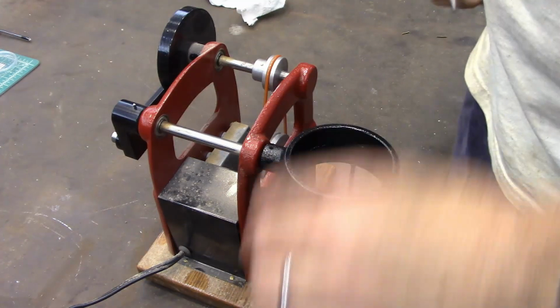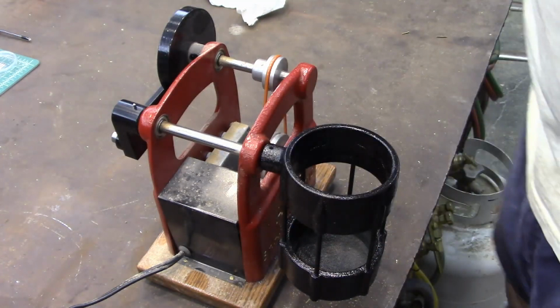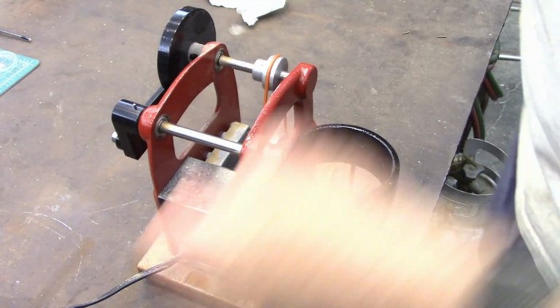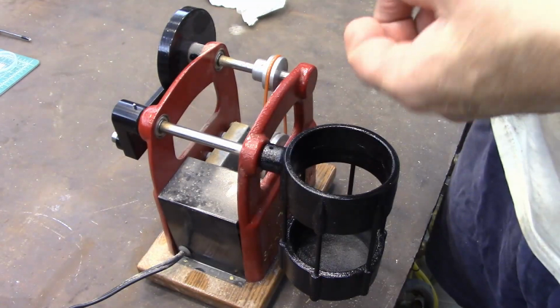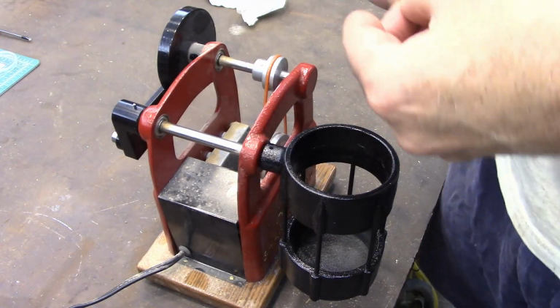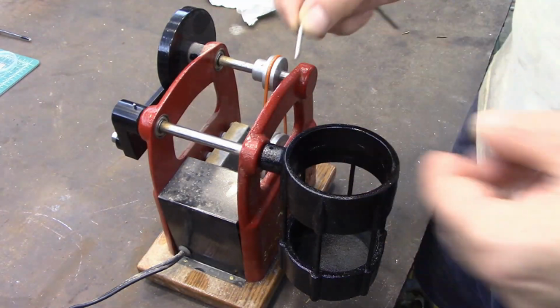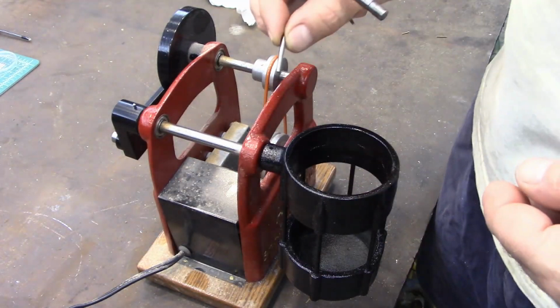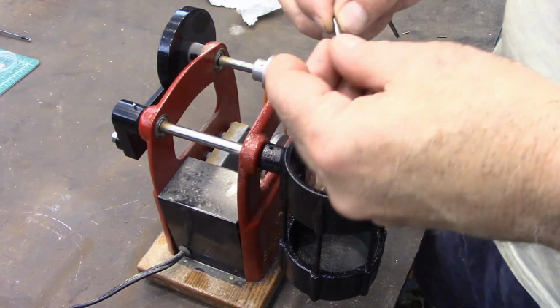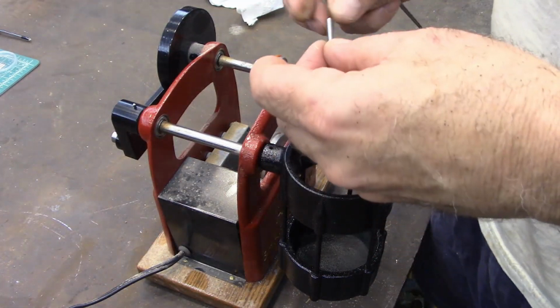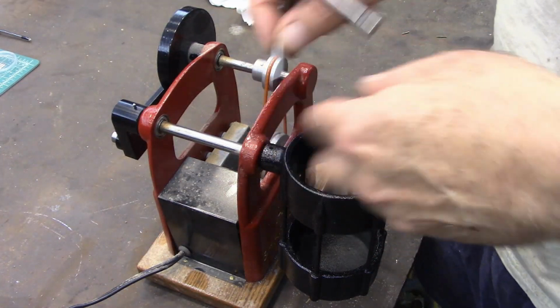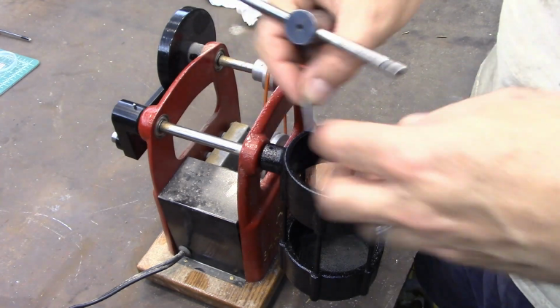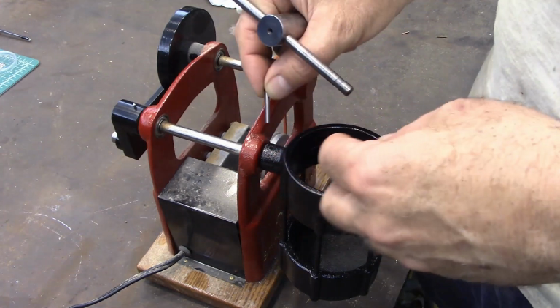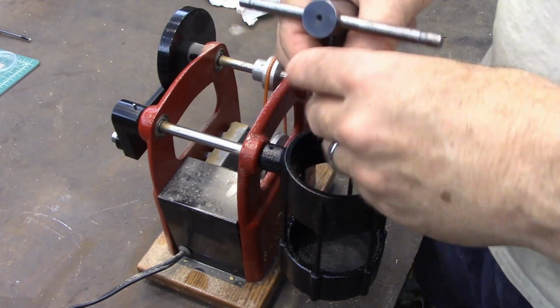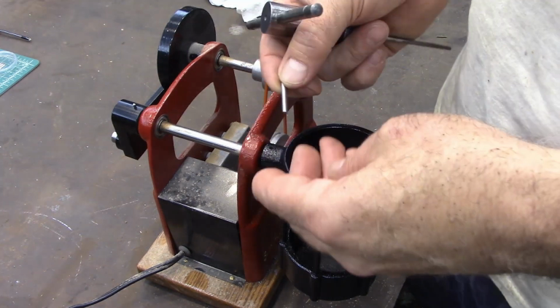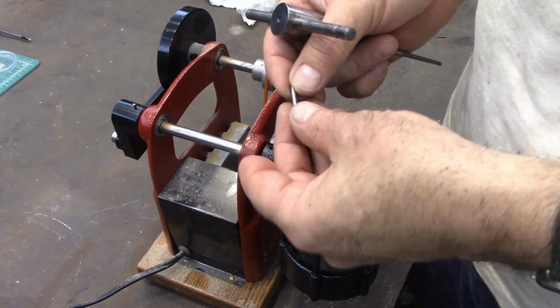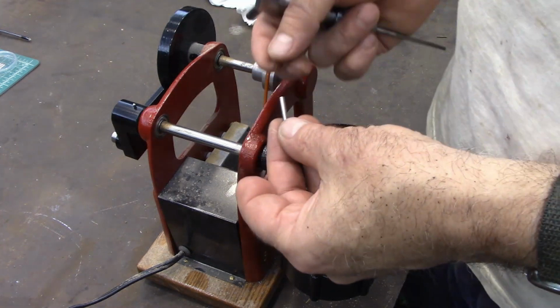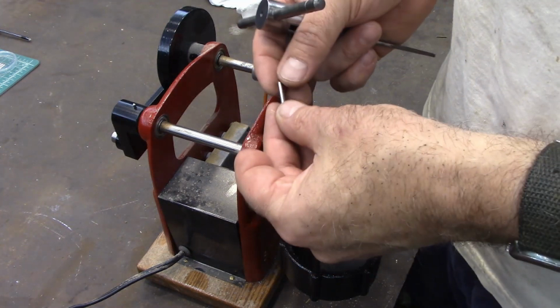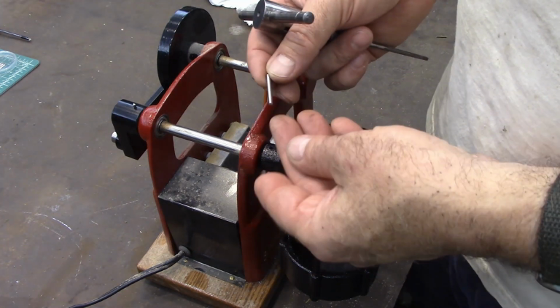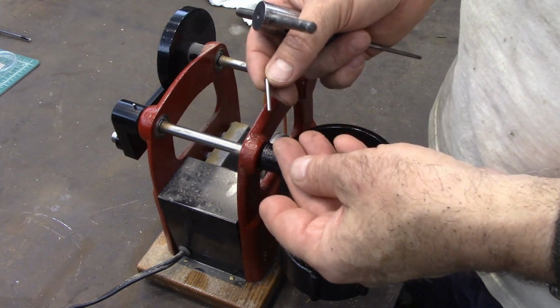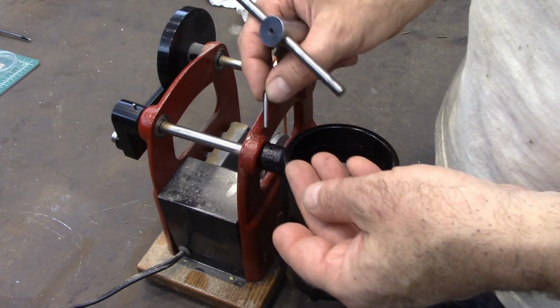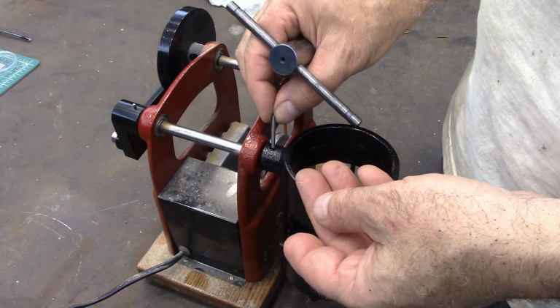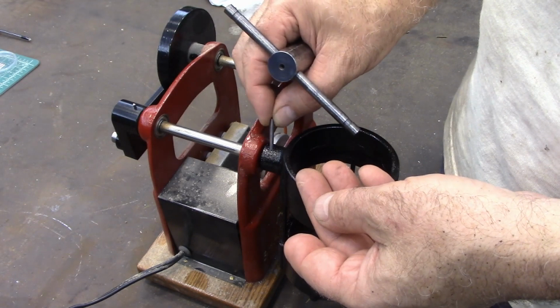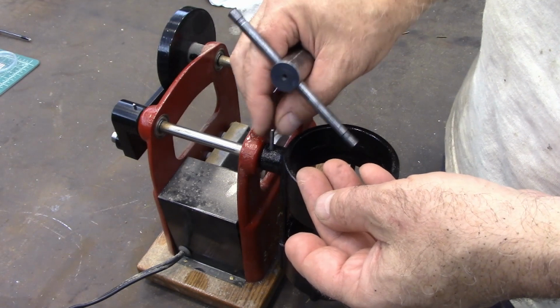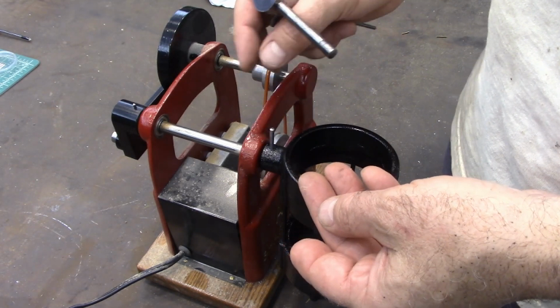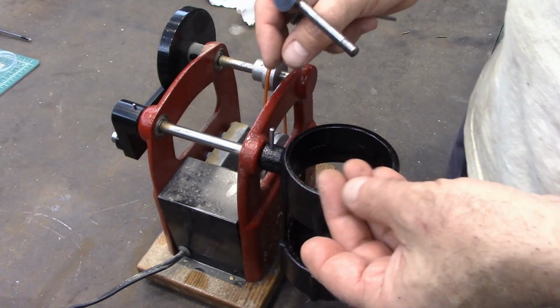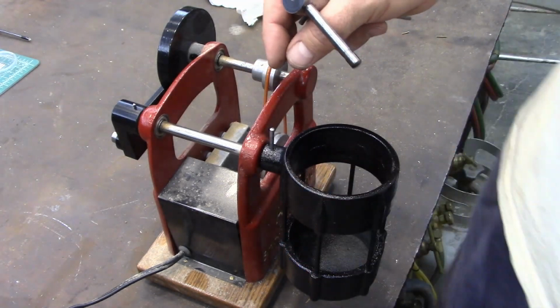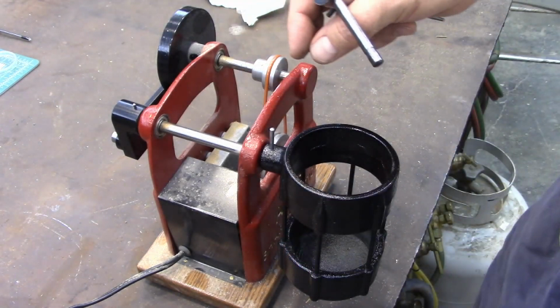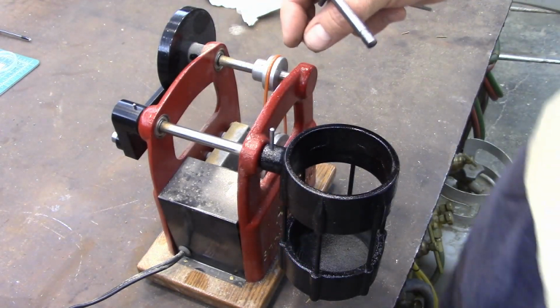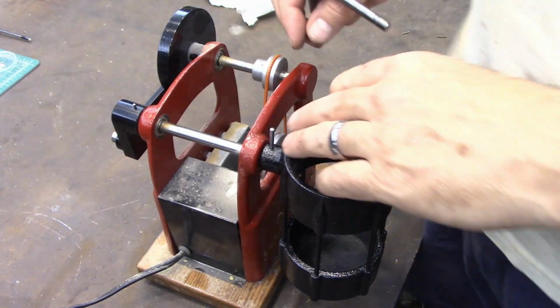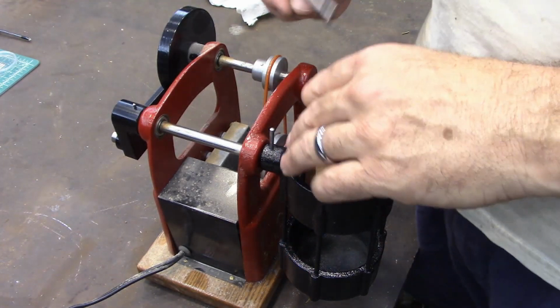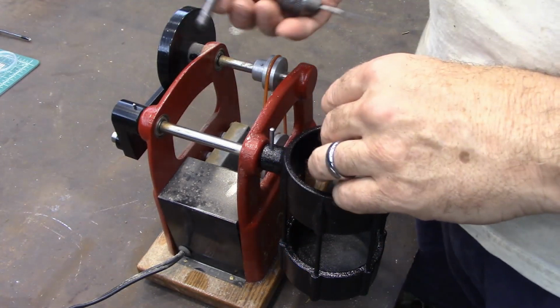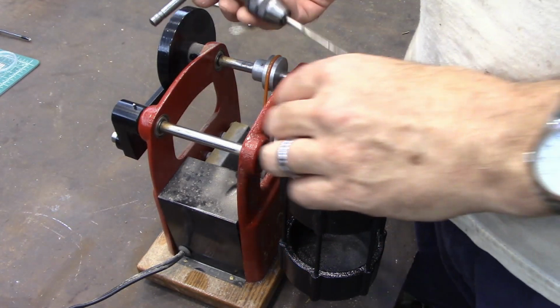I'm going to put a tapered pin in here and I just want to take a second to show about how to use these and what they're good for. Now this is a tapered pin and the nice thing about it is when you drive it in there, it's in there tight — you have to drive it out. So it'll make a good connection here.